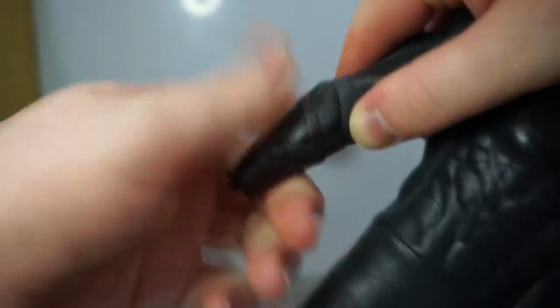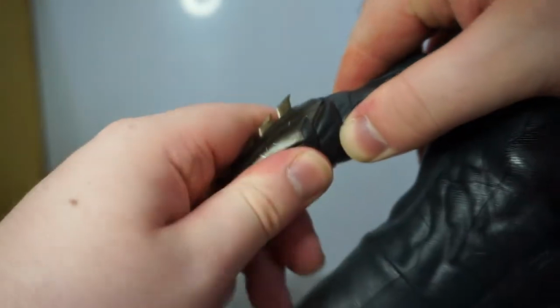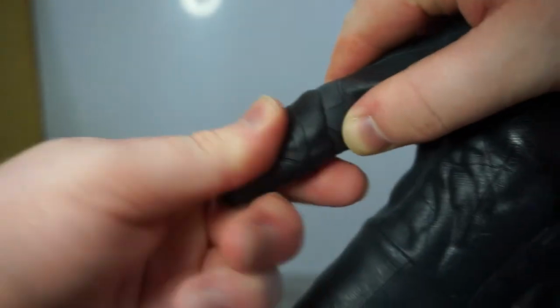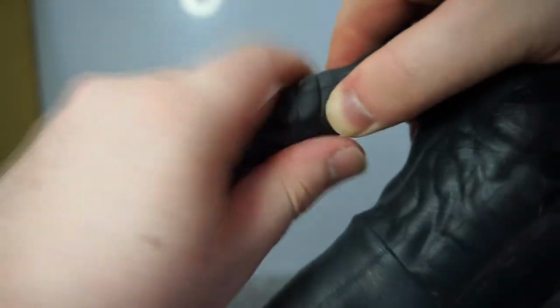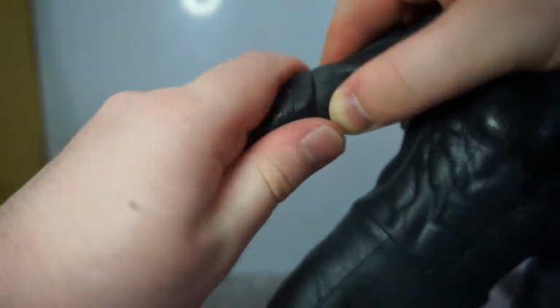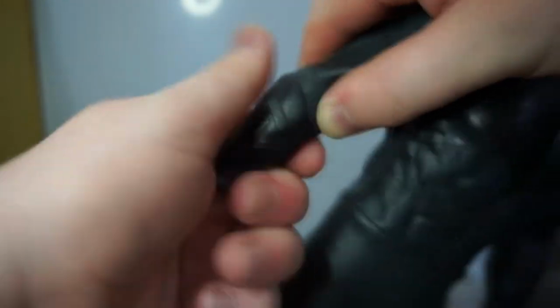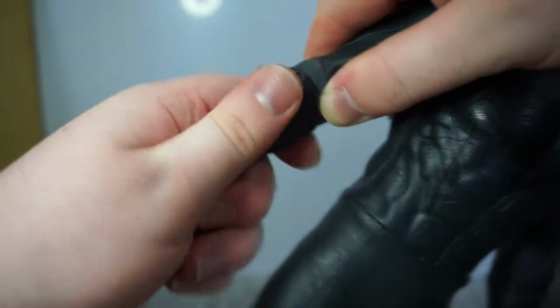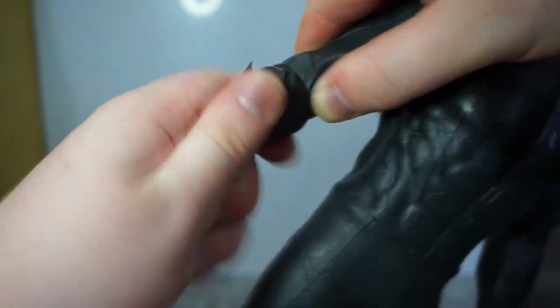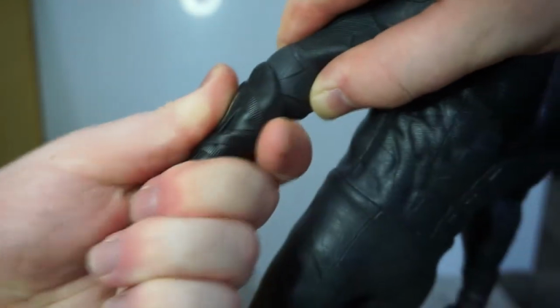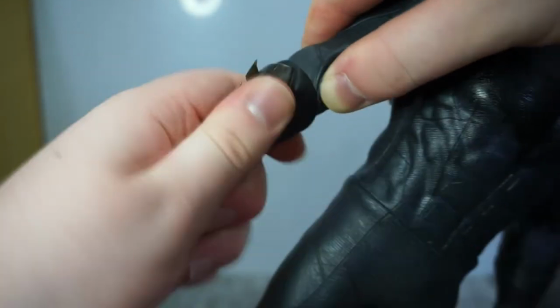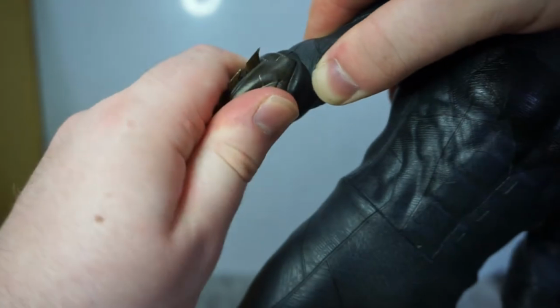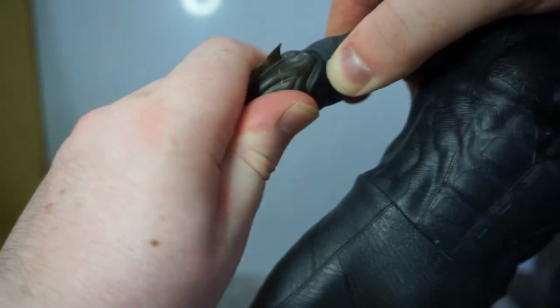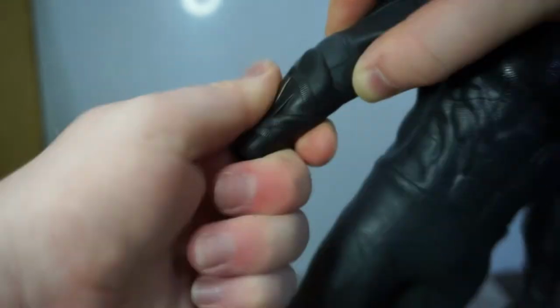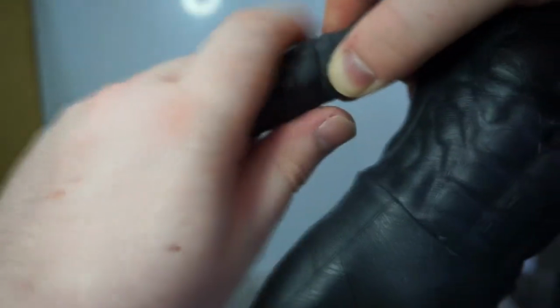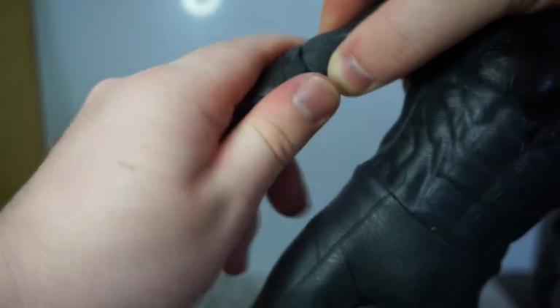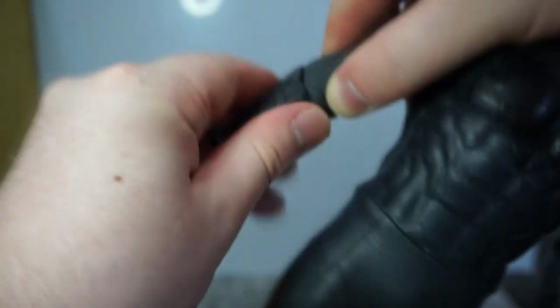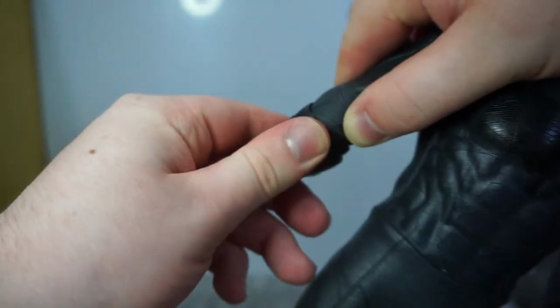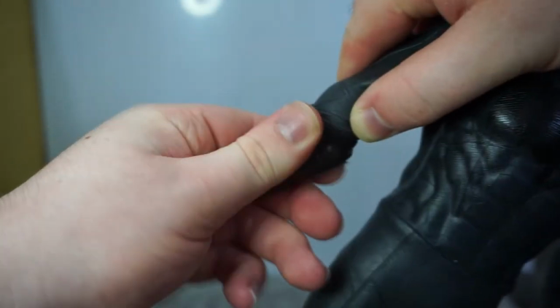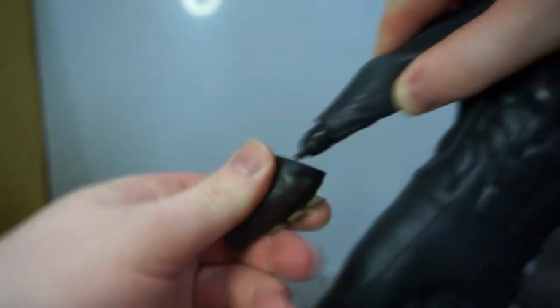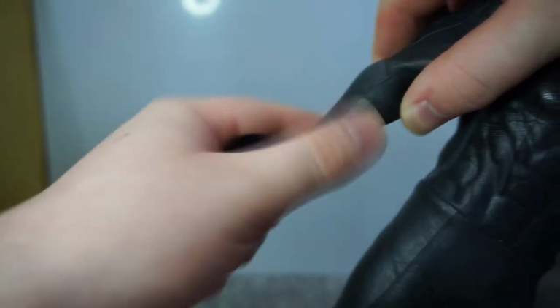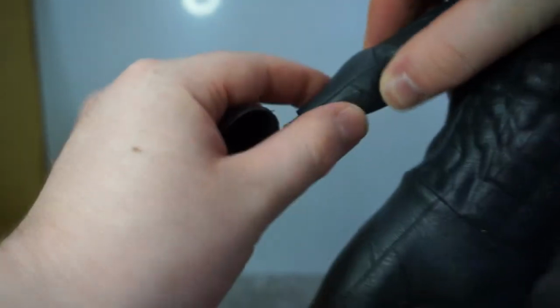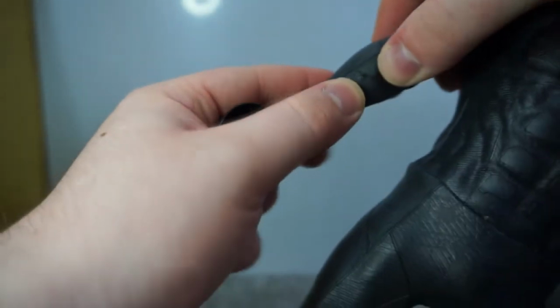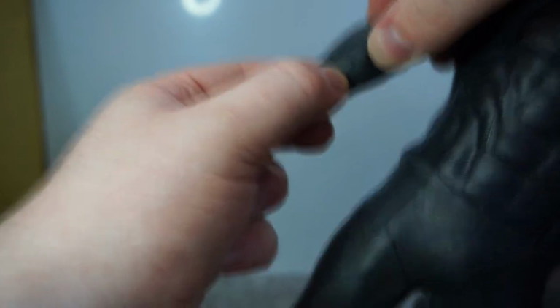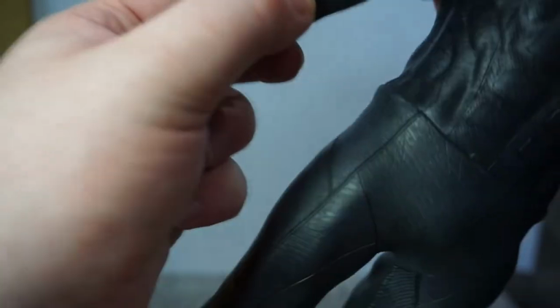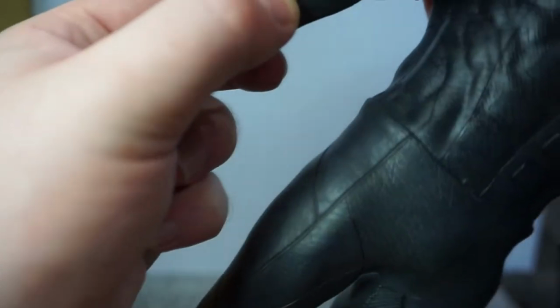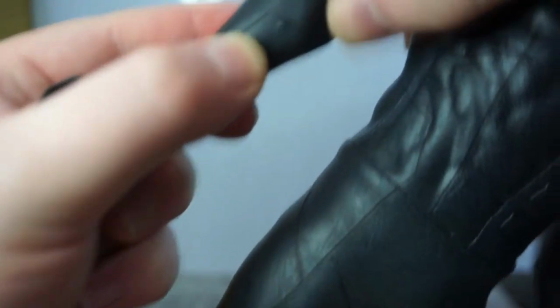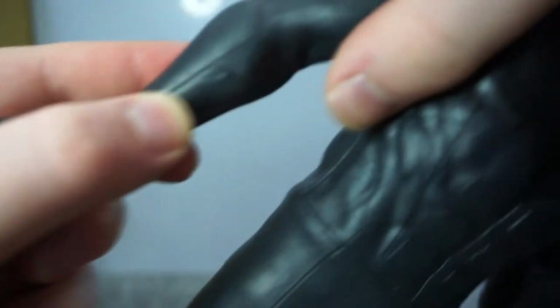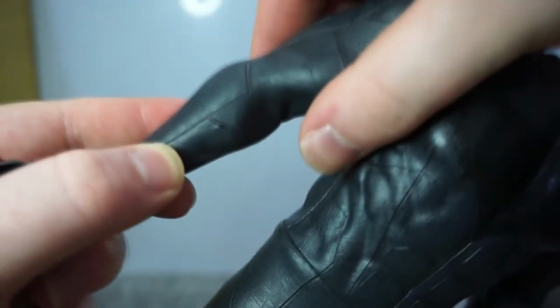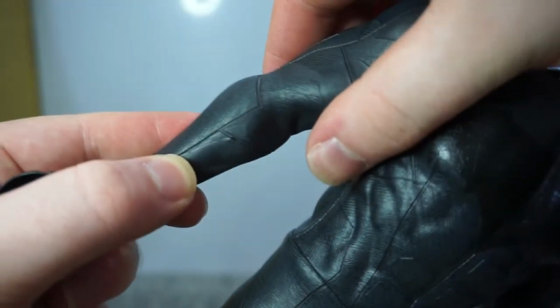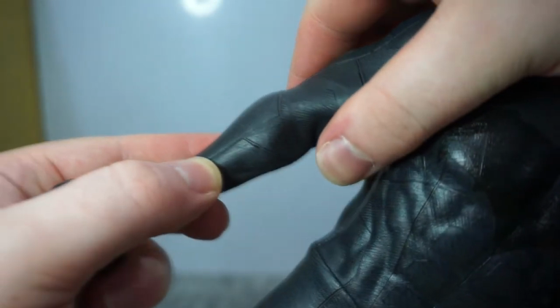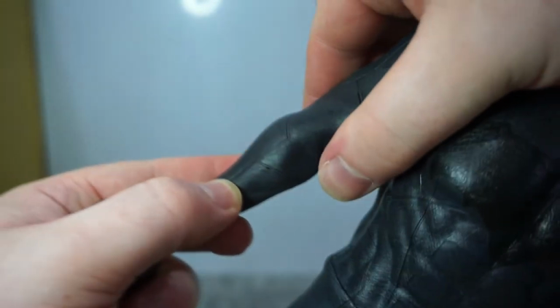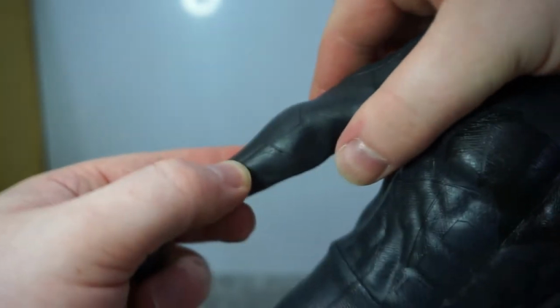It almost feels like it's glued on there but it isn't. Just slowly spin it and pull it down, and be careful because it could tear the suit in extreme cases. Just take it slow and you'll be okay. Once I removed it, it did leave a little hole but I wasn't being very careful — you can definitely do this more carefully.